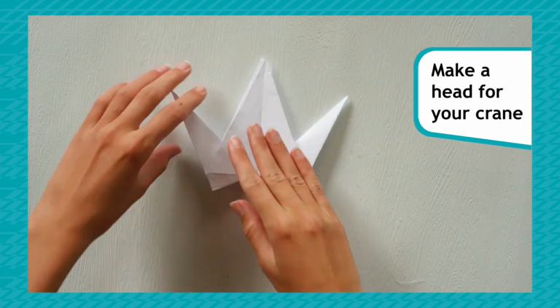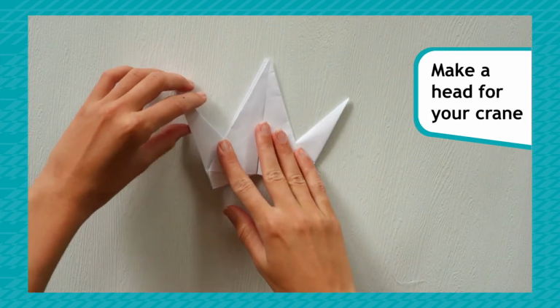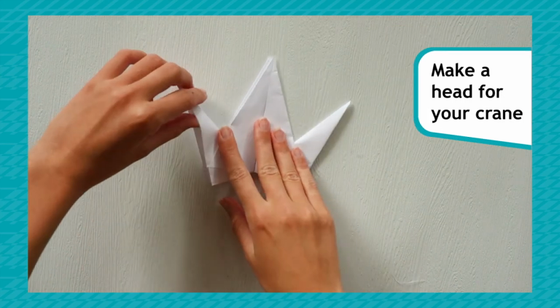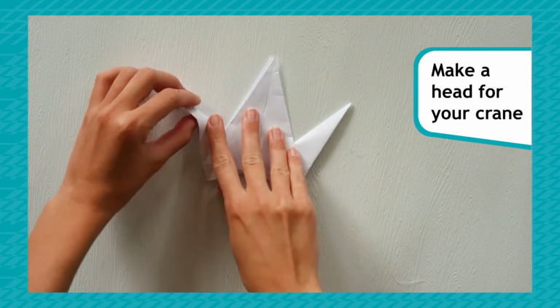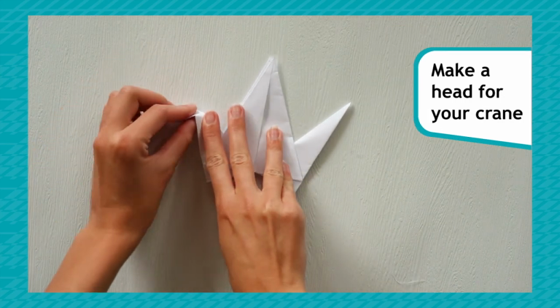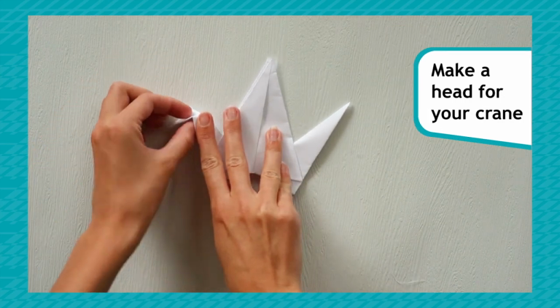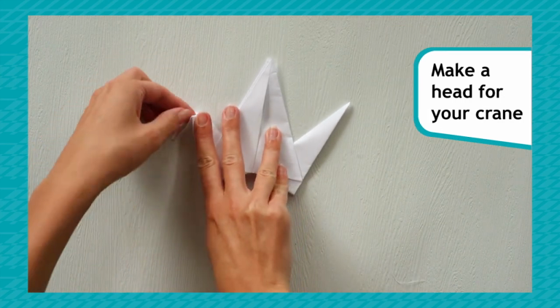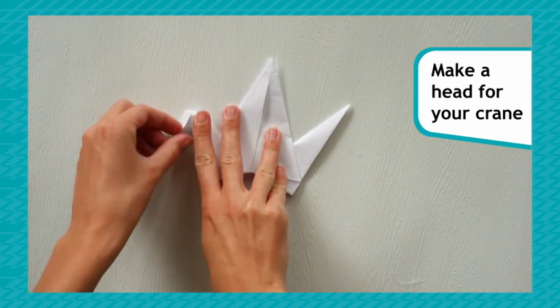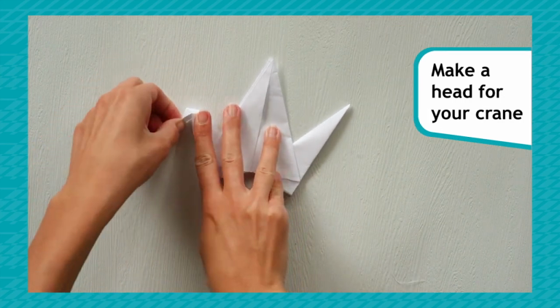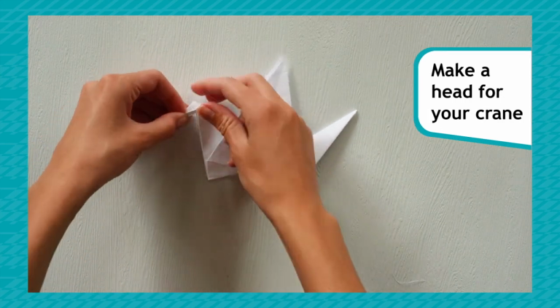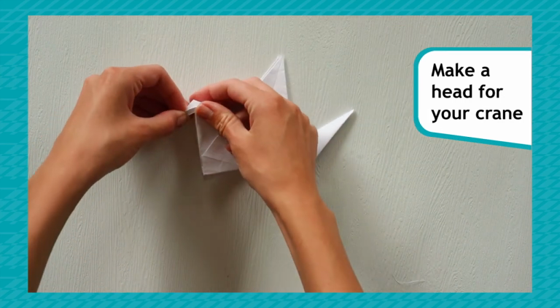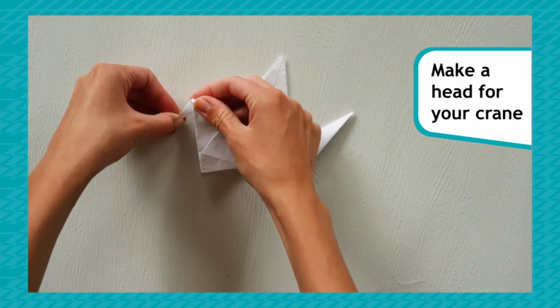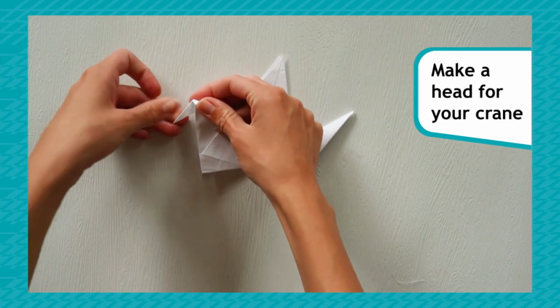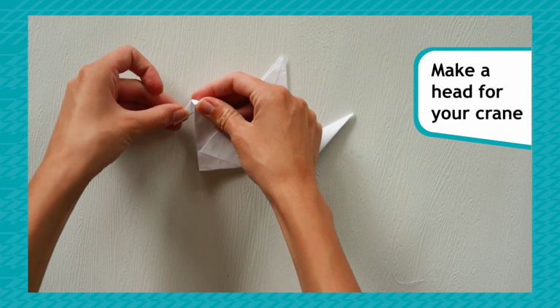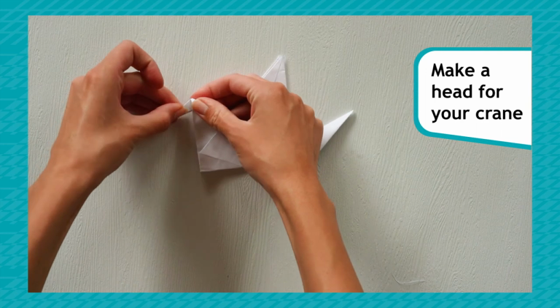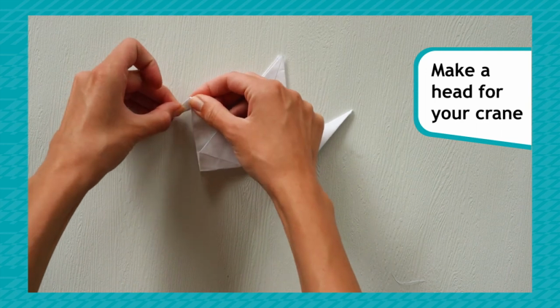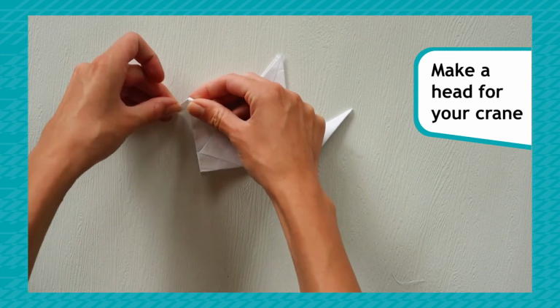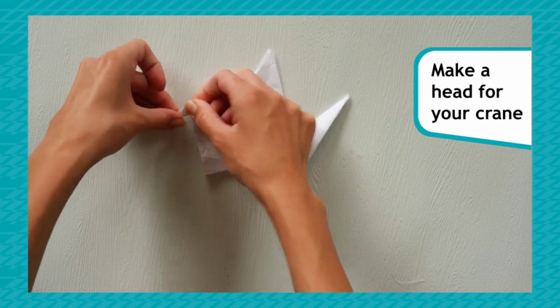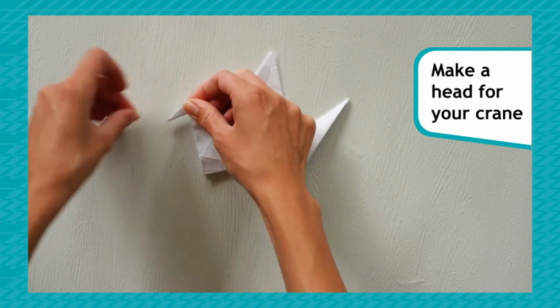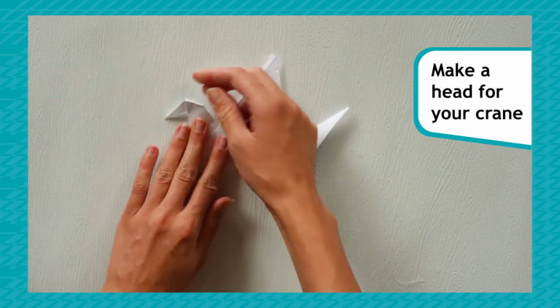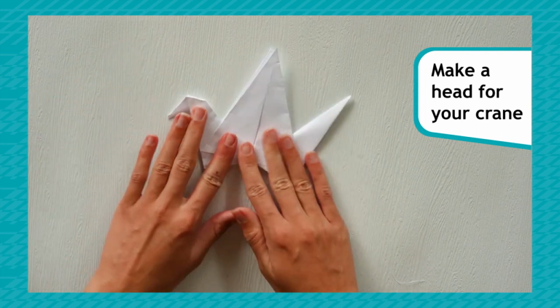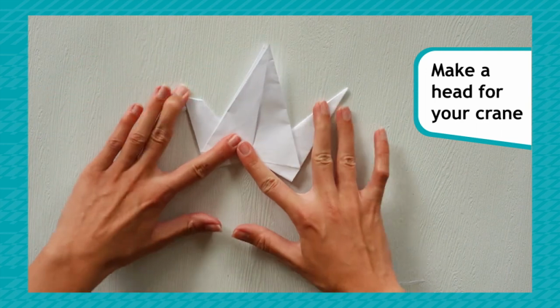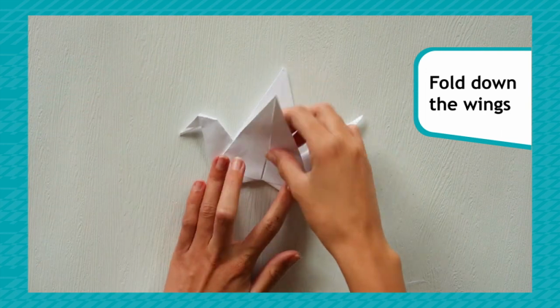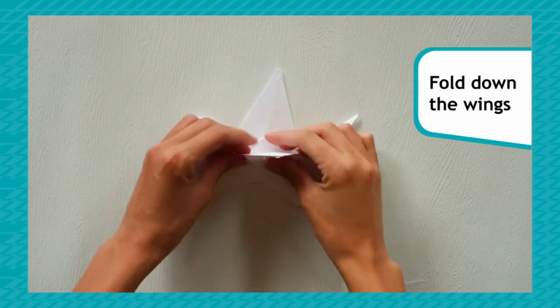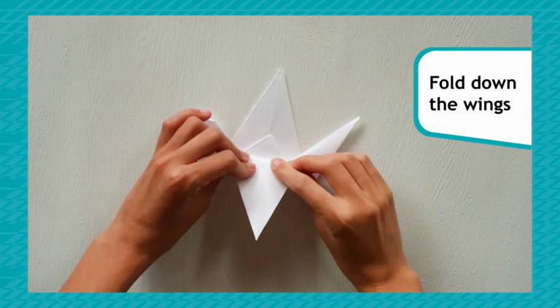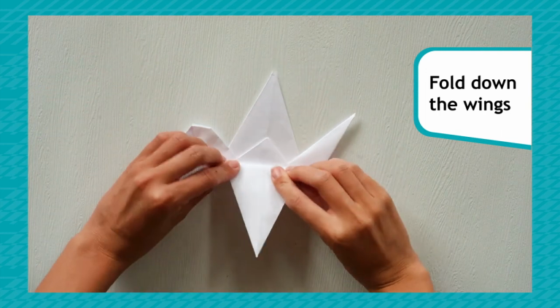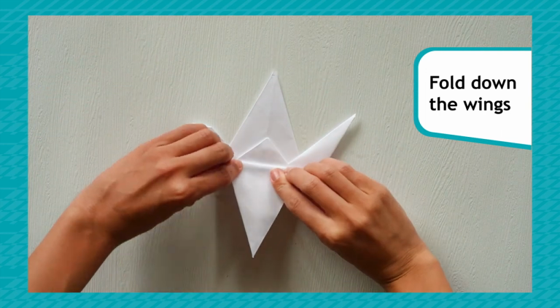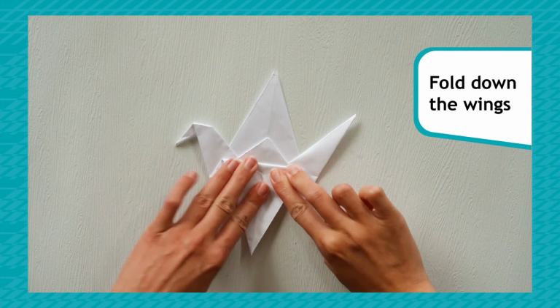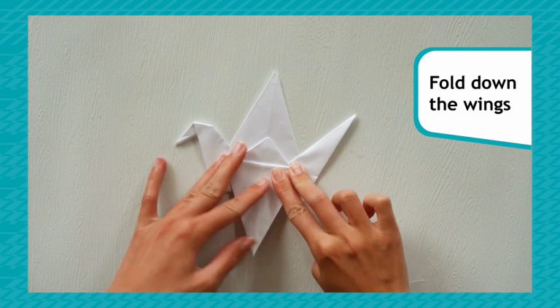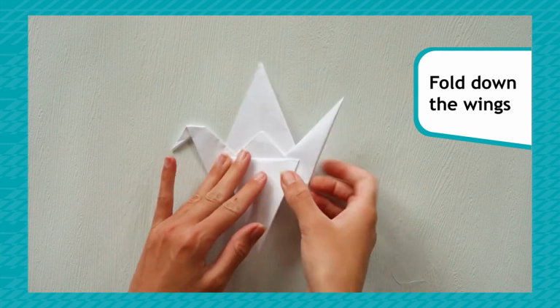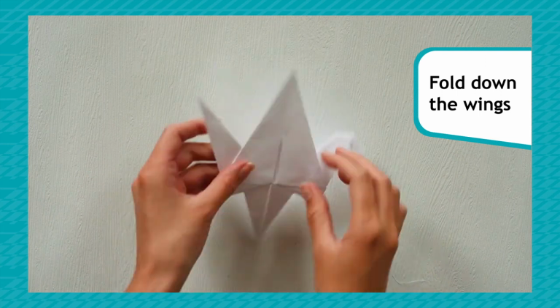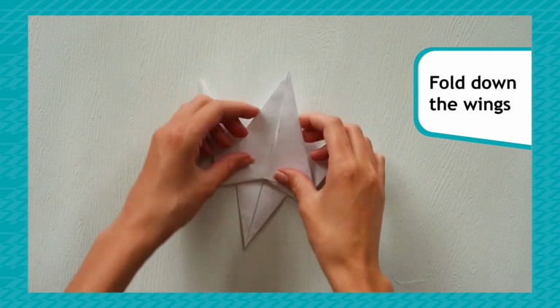Choose one of the newly folded points and make a head by folding a little bit of the paper downwards. Fold down the wings to complete your crane.